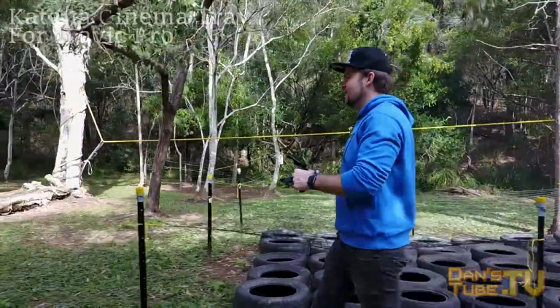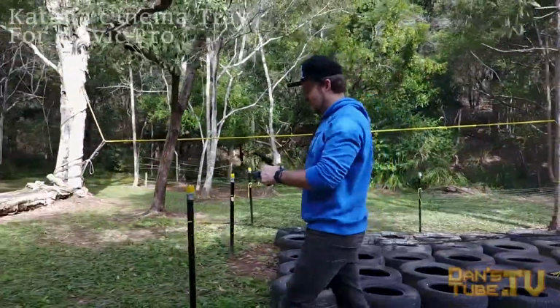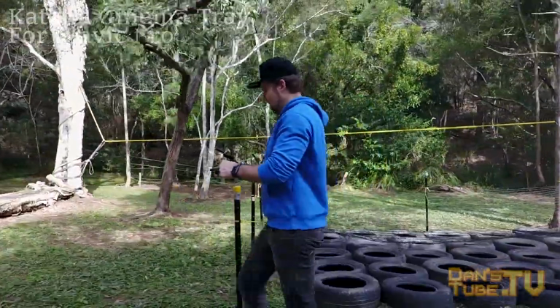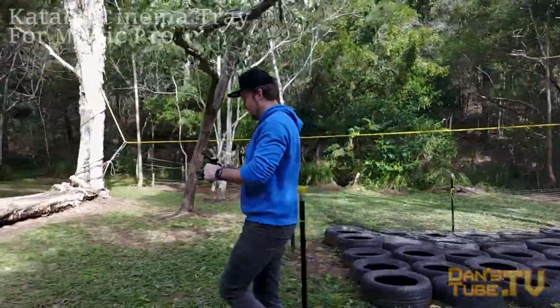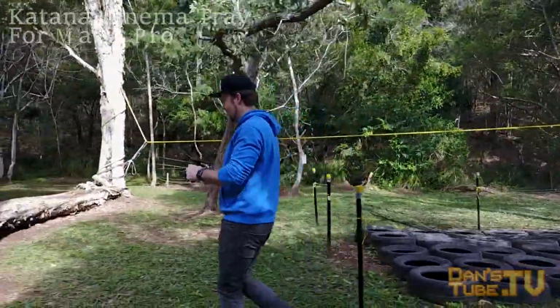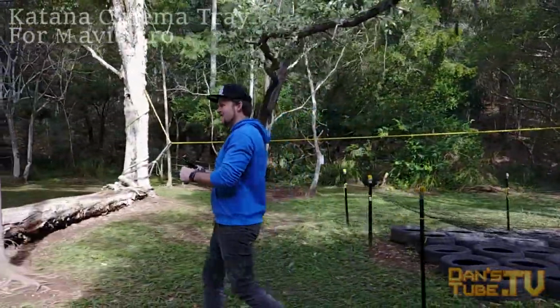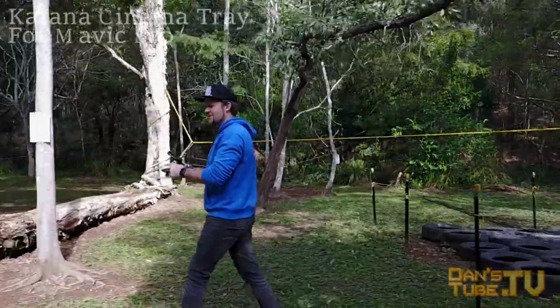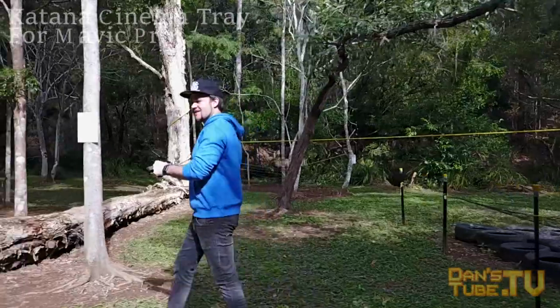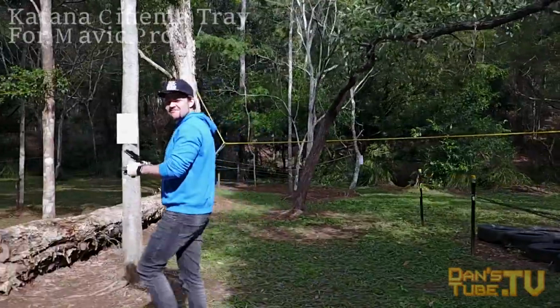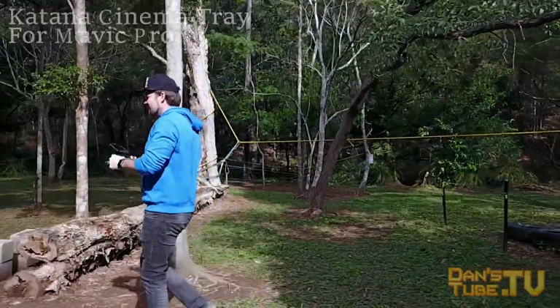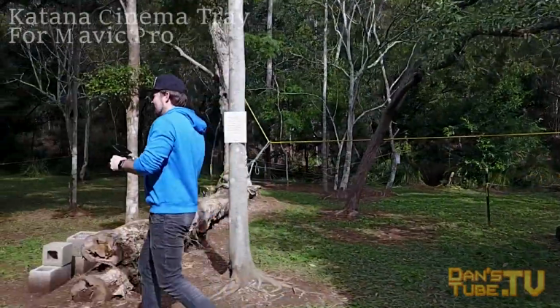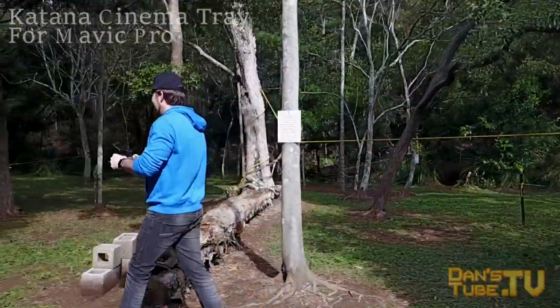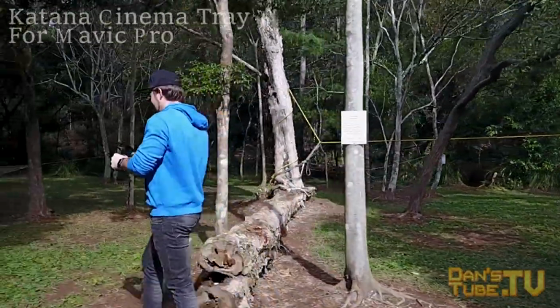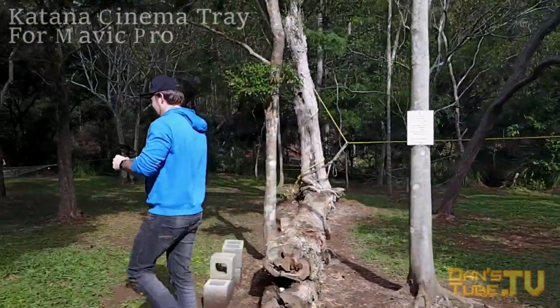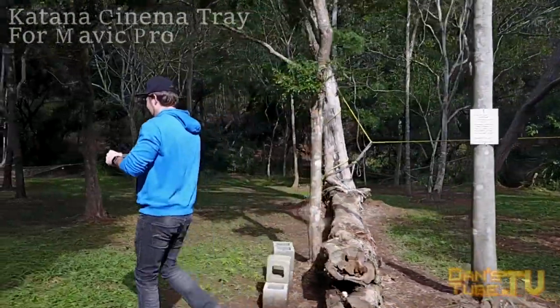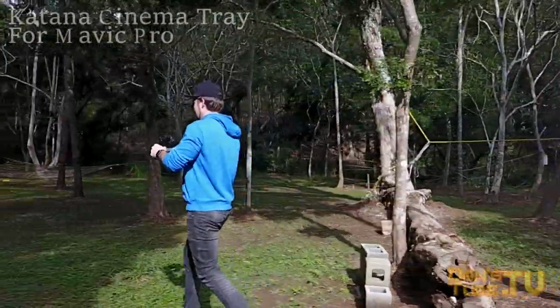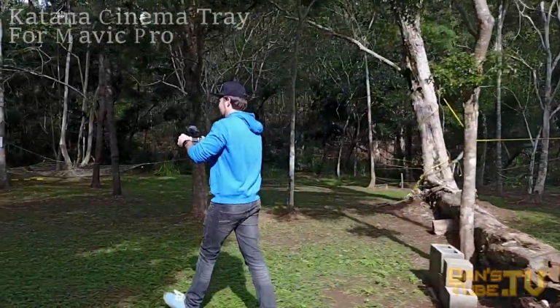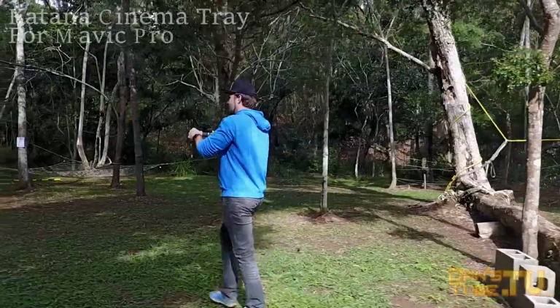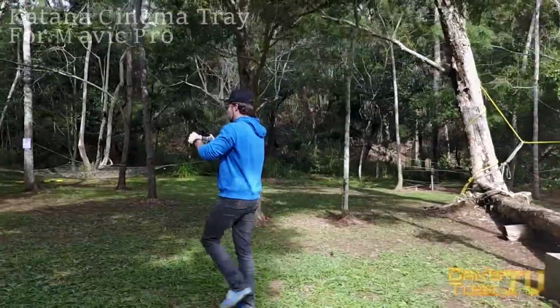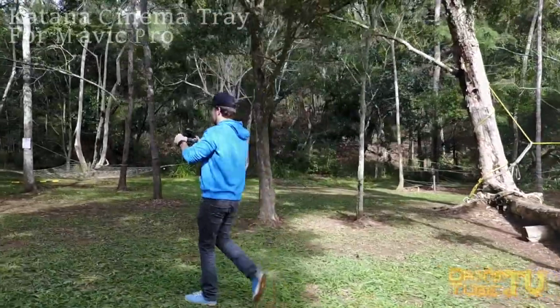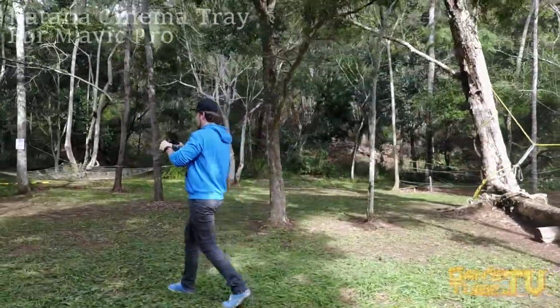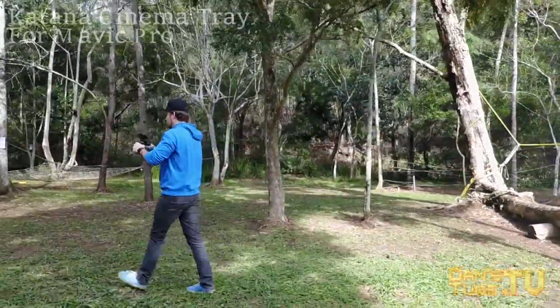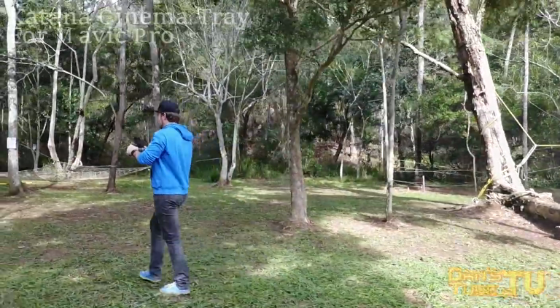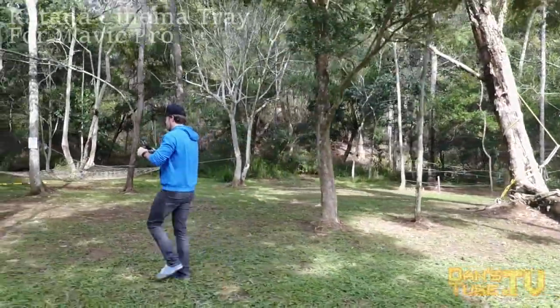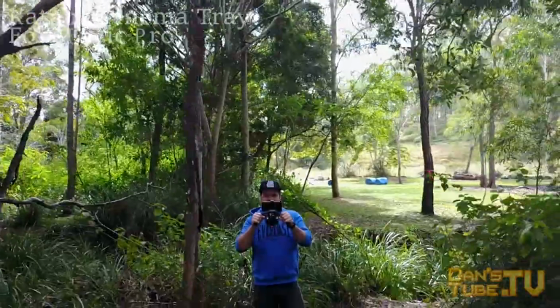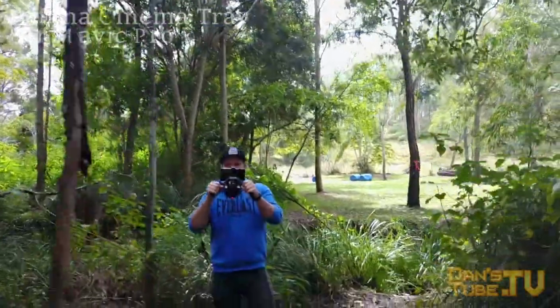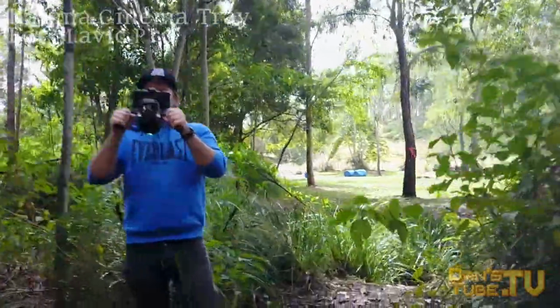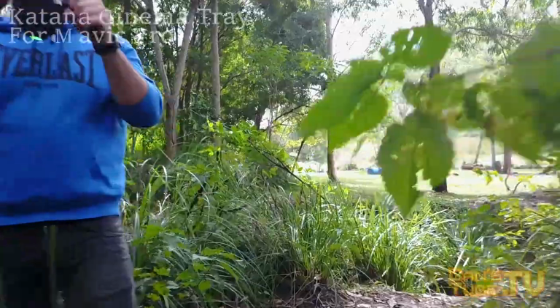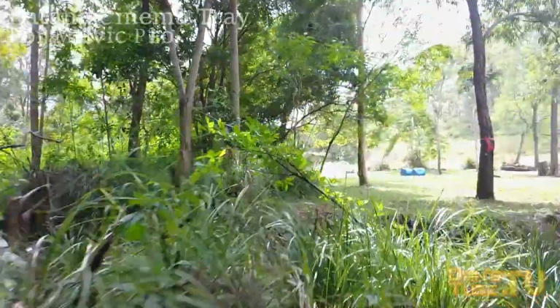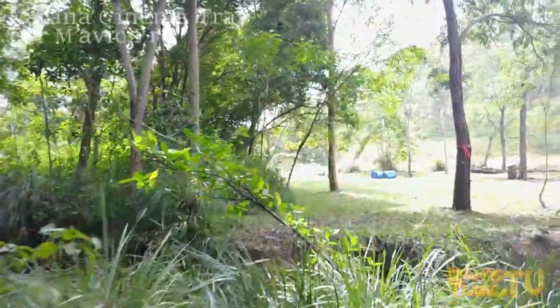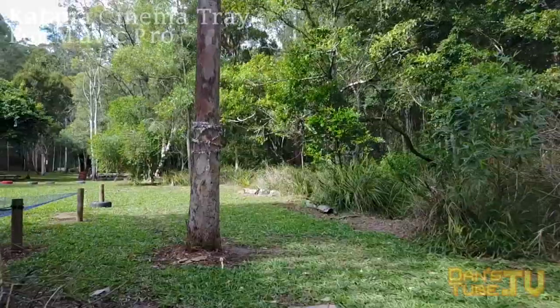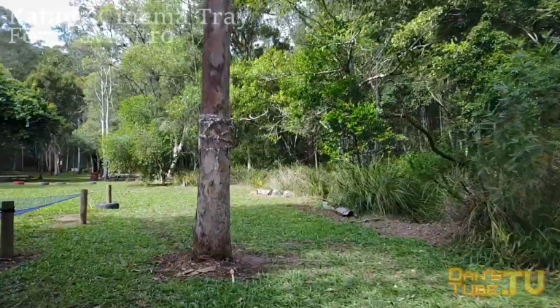I did notice one thing though — when I placed this down on a floor or on a bench, it wasn't 100% stable, so the Mavic would either lean forward or back. I would like to see it set up so you can literally just rest it down on the floor, but maybe that's just me being a little bit too picky.